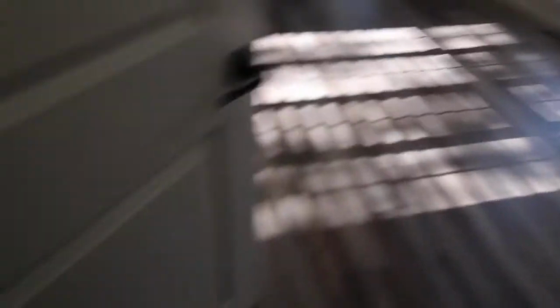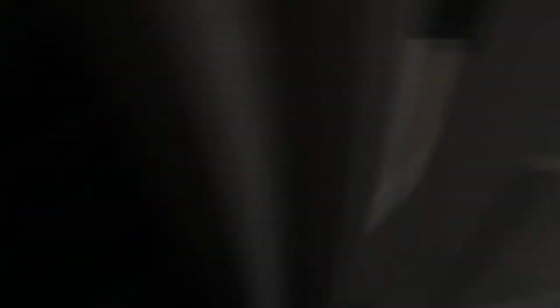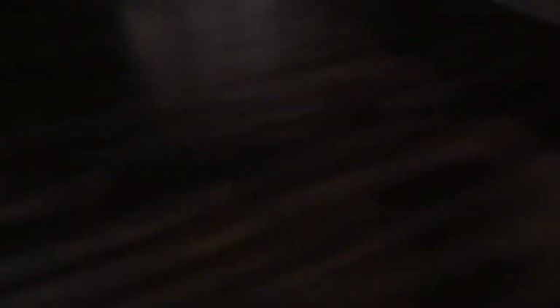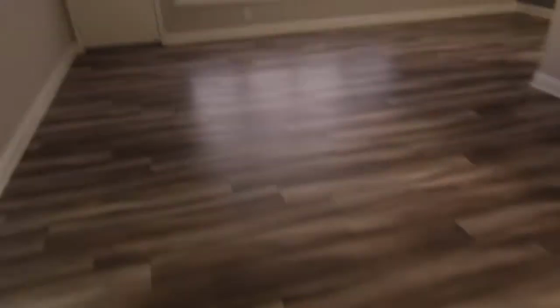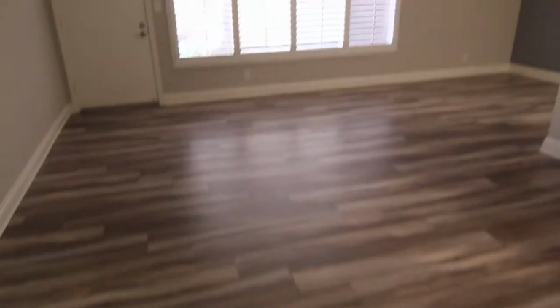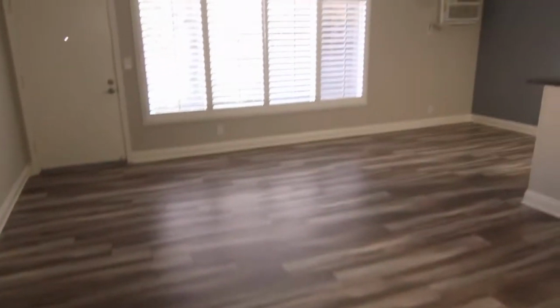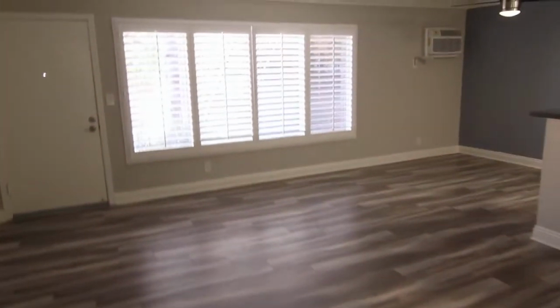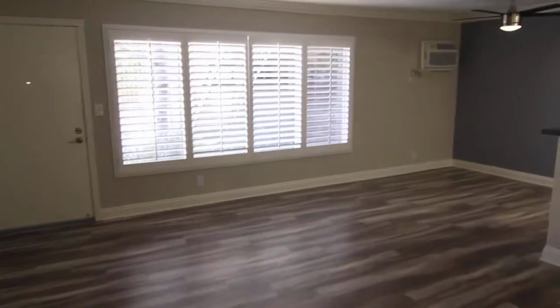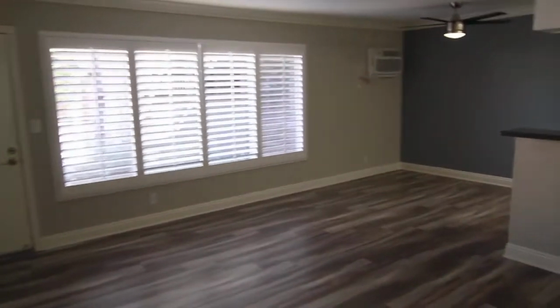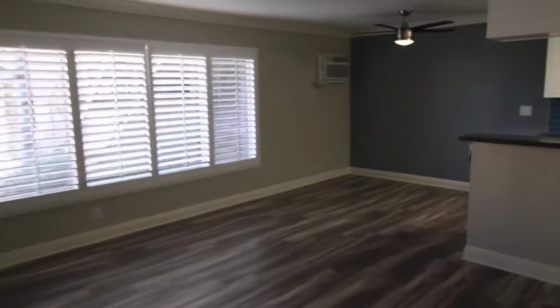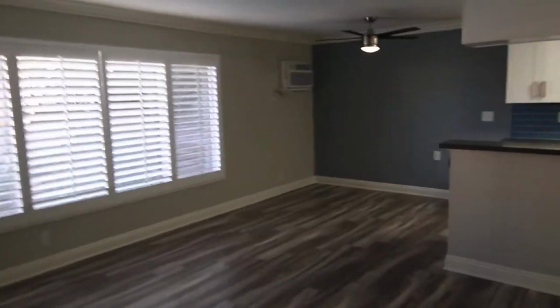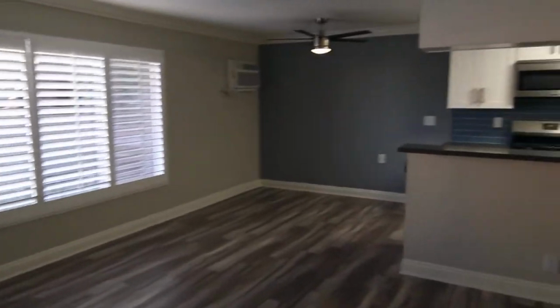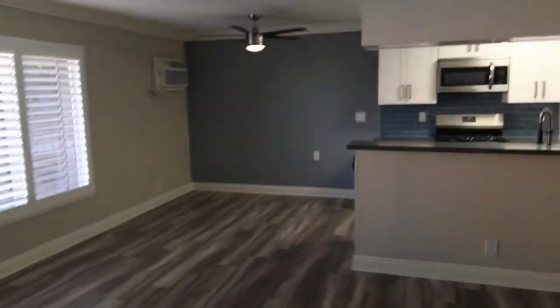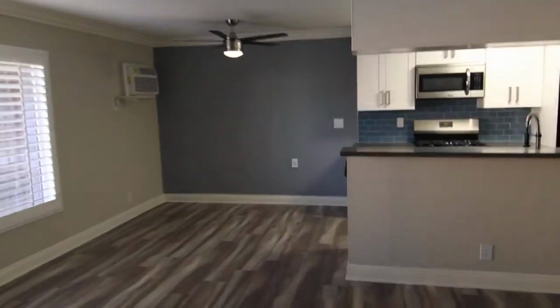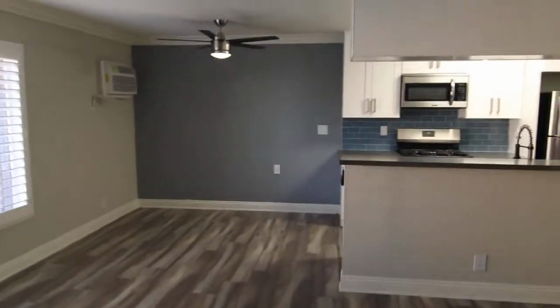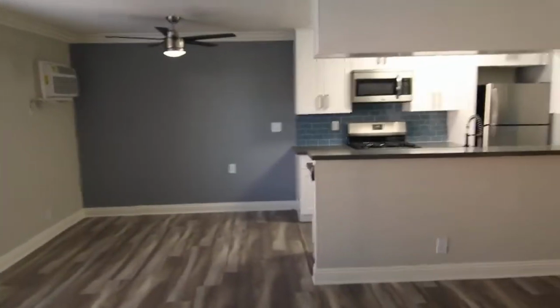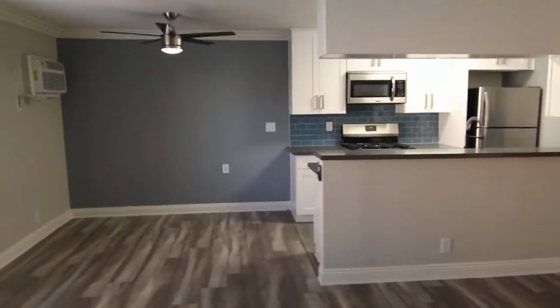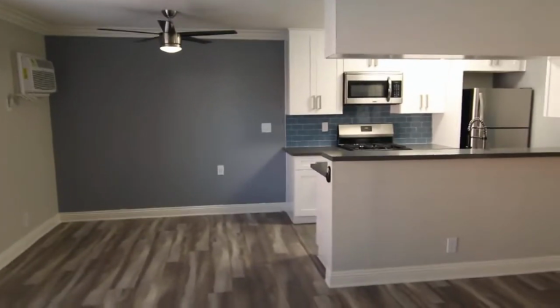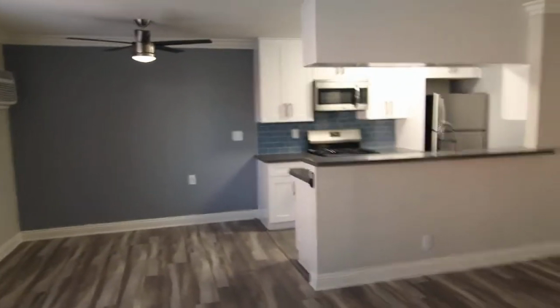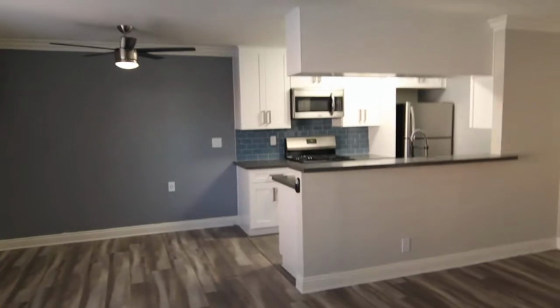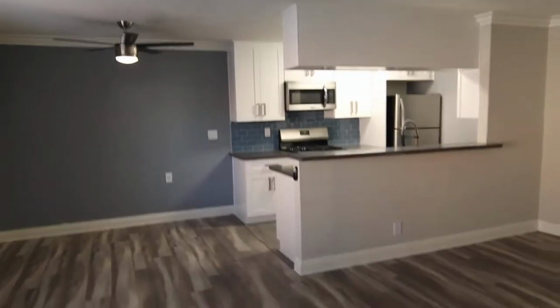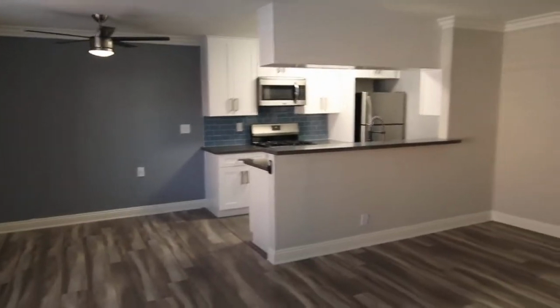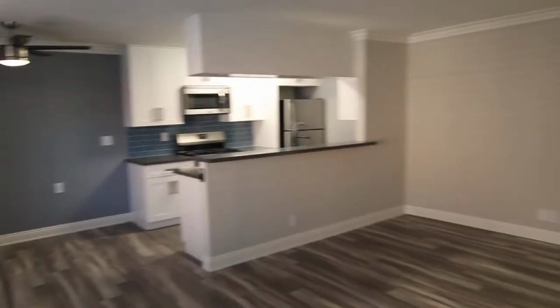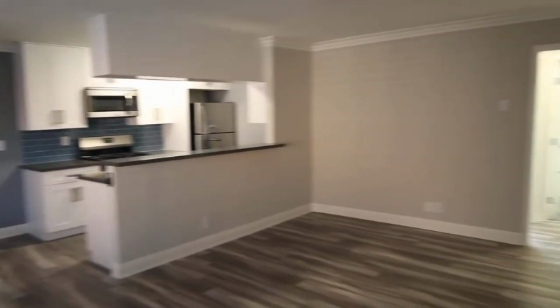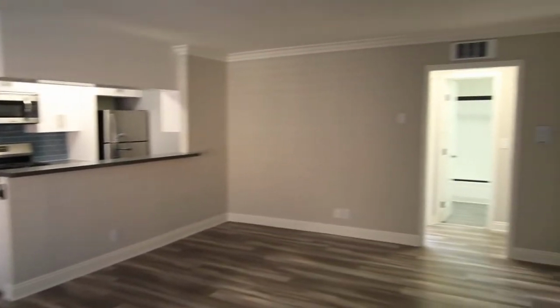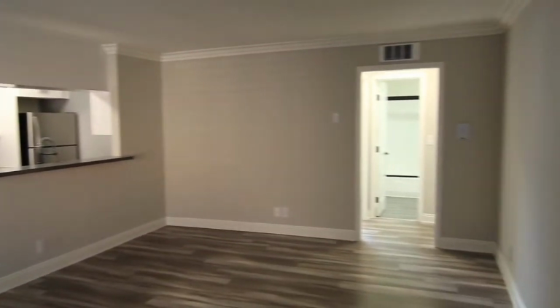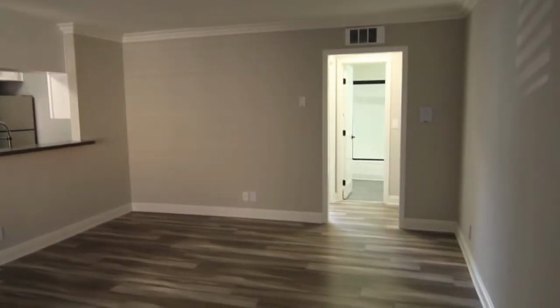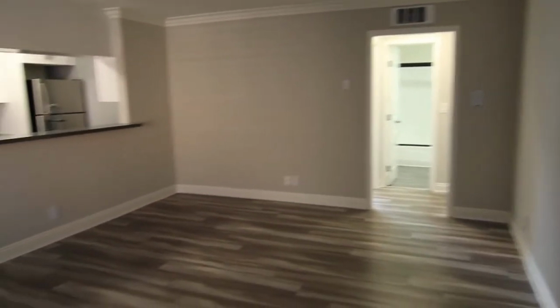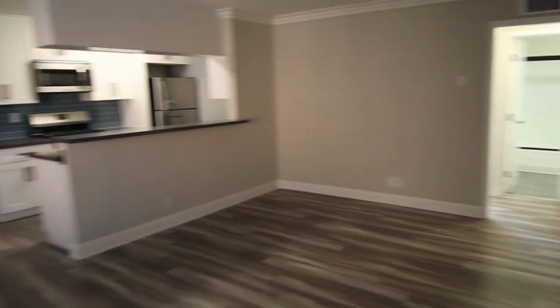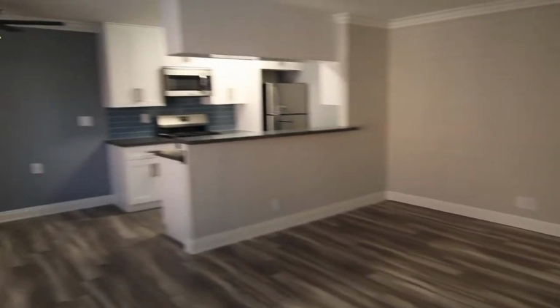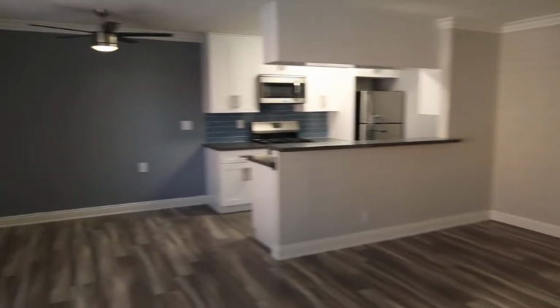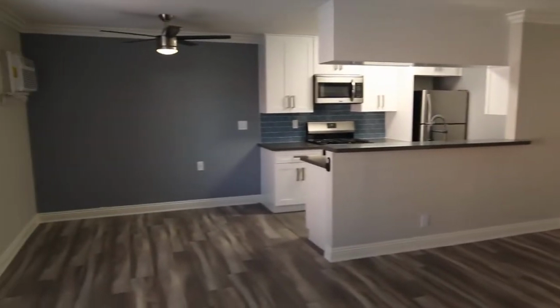So if you would like to see this apartment in person, please fill out a viewing request form on our website. Include your name, phone number, and email. We hope you love it!